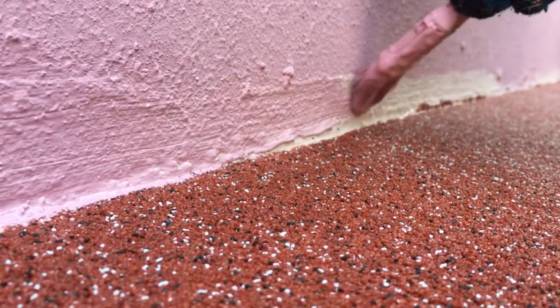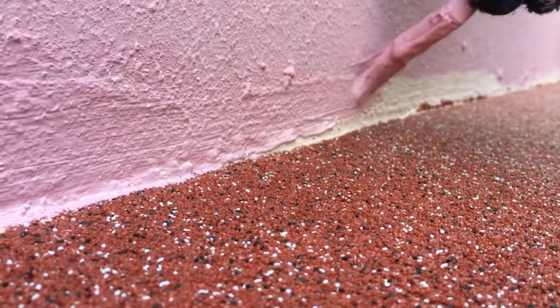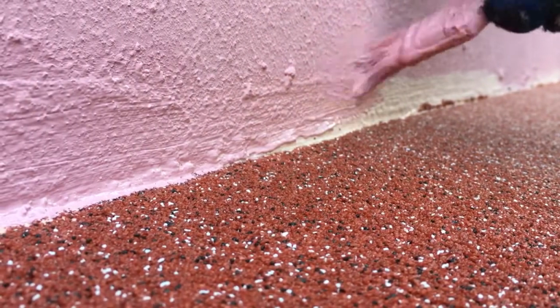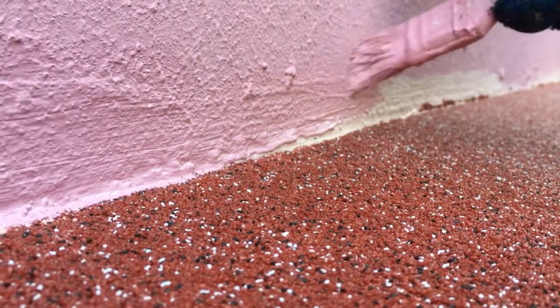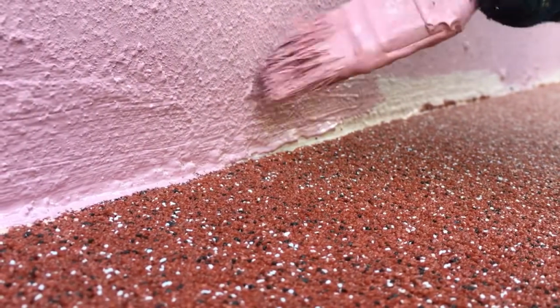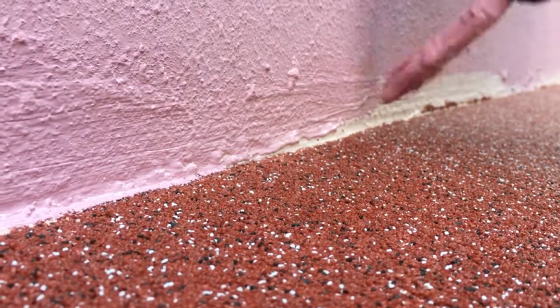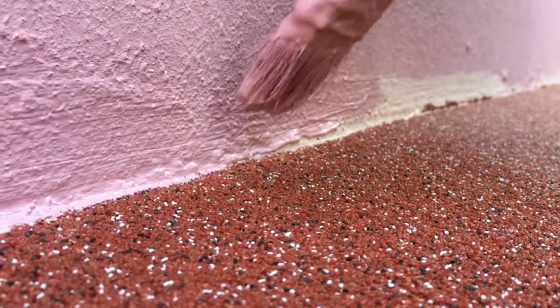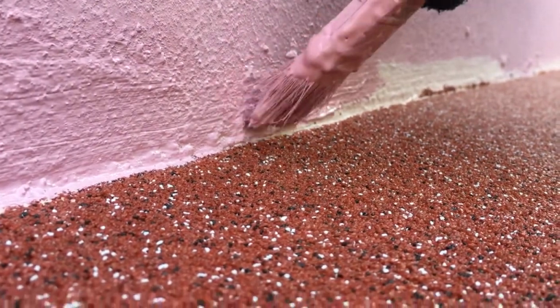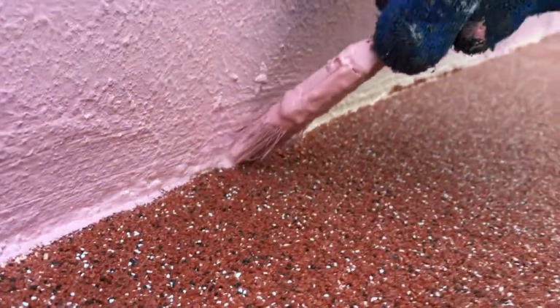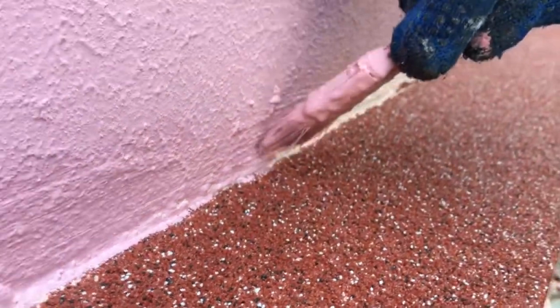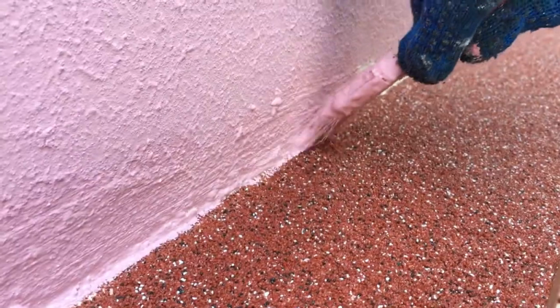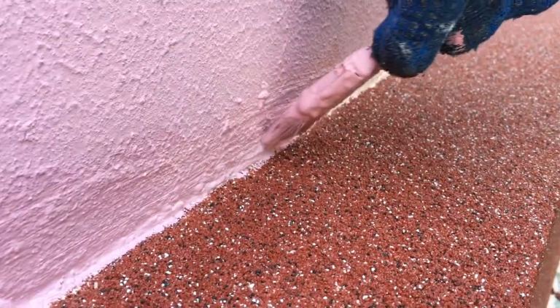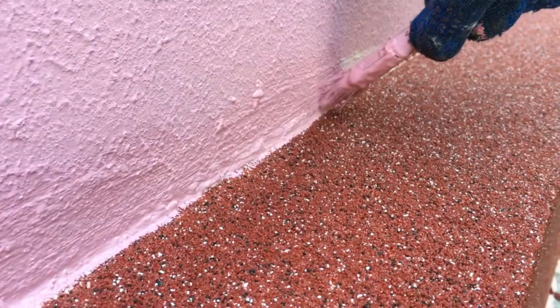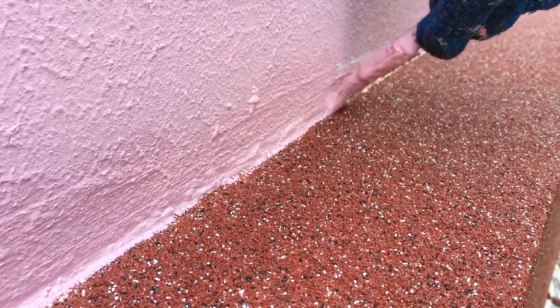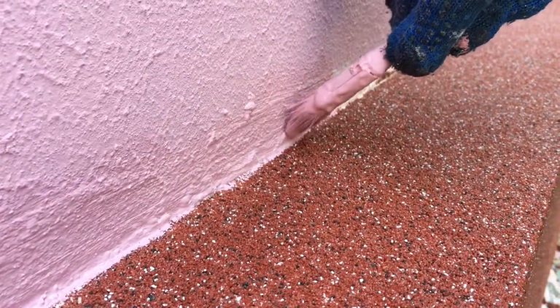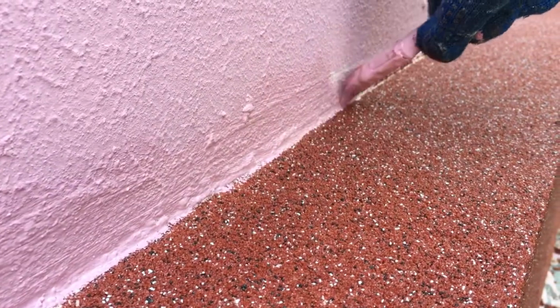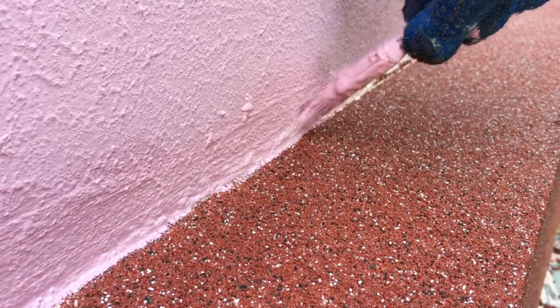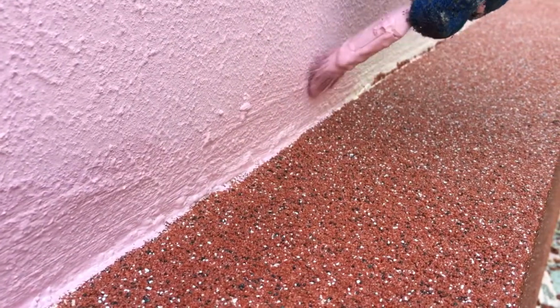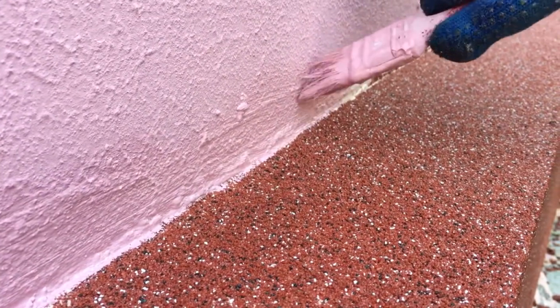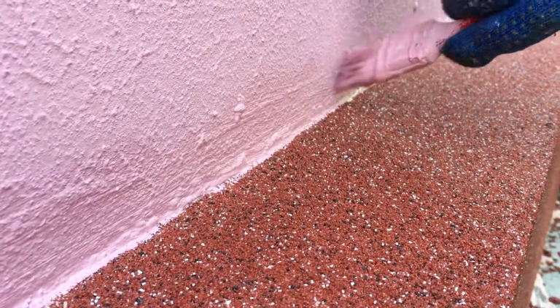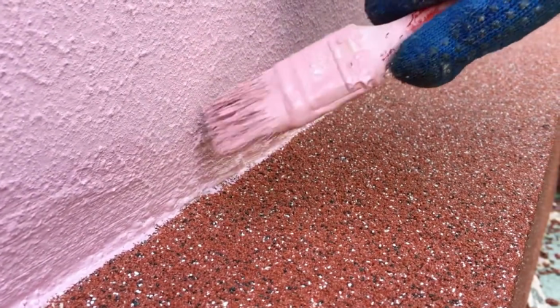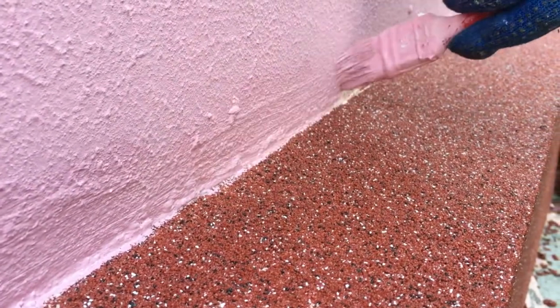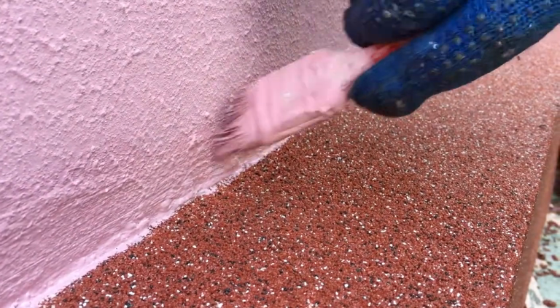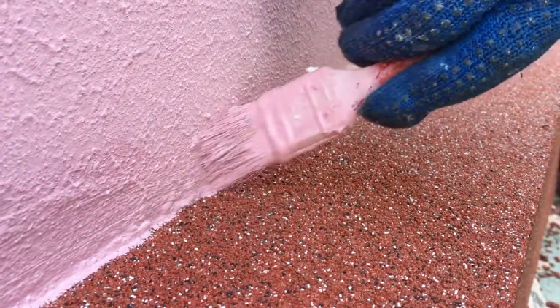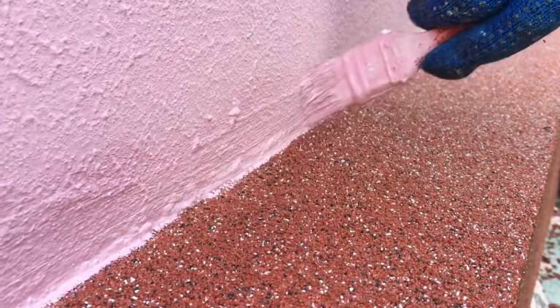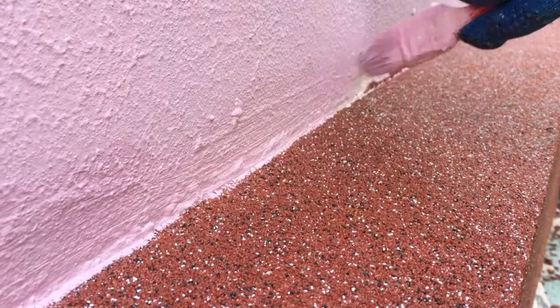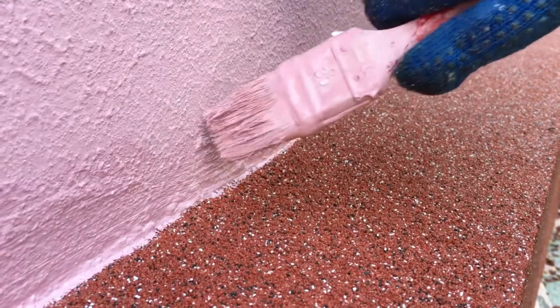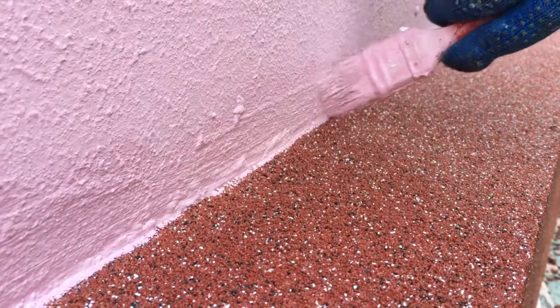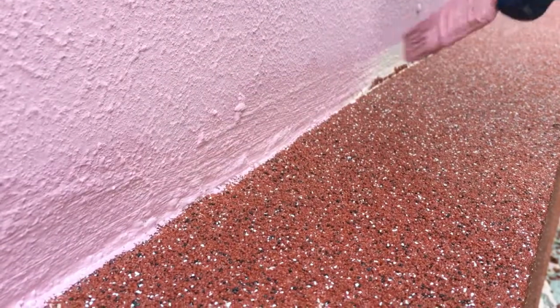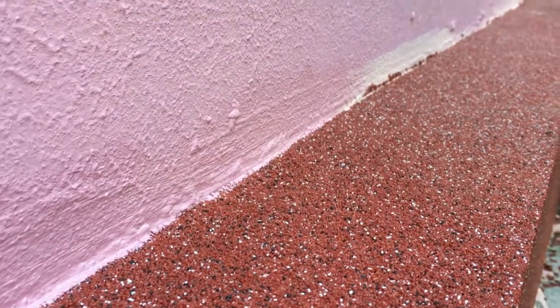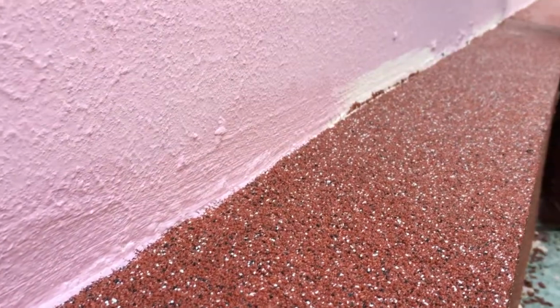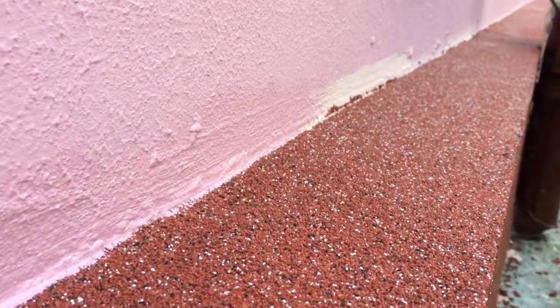The walls should be prepared perfectly so that you don't have to cut it all out later. The wall or corner should be pre-painted. You can also make a corner — you can draw a clean angle.